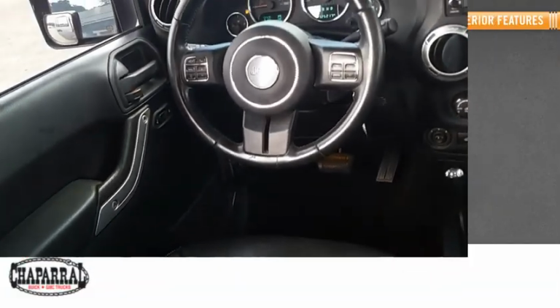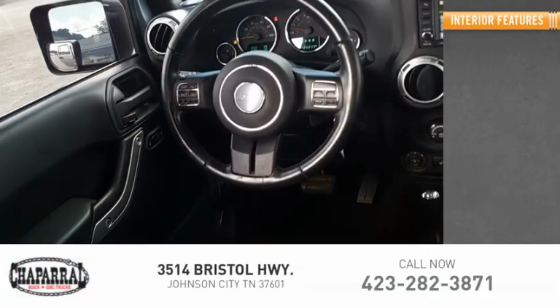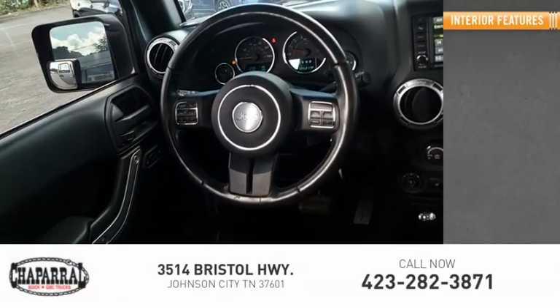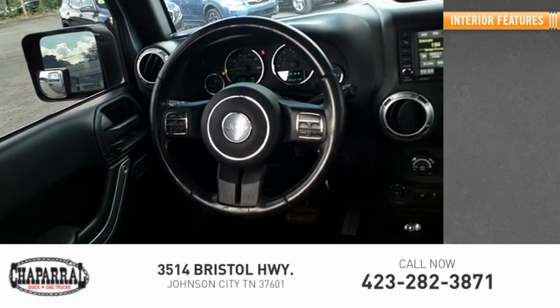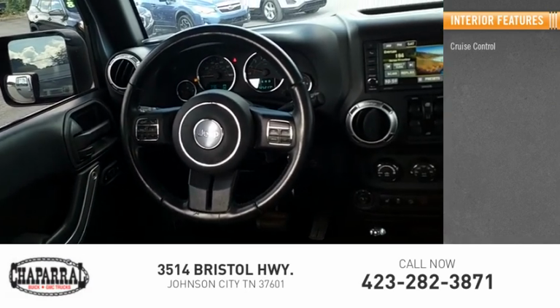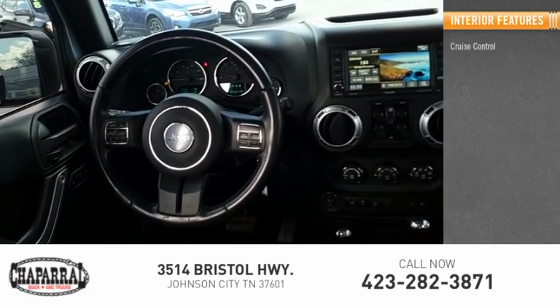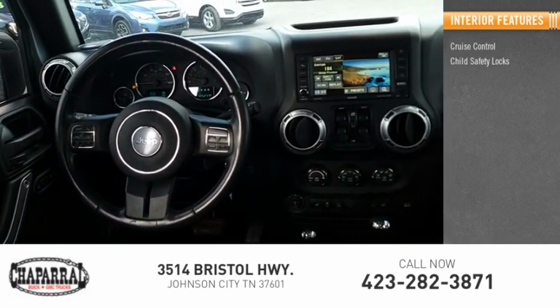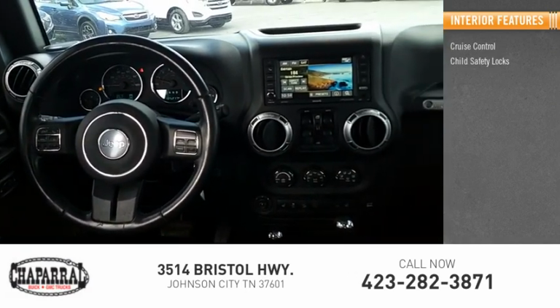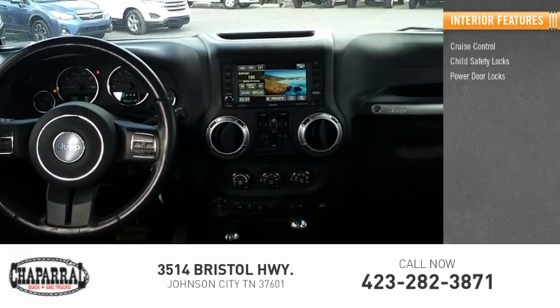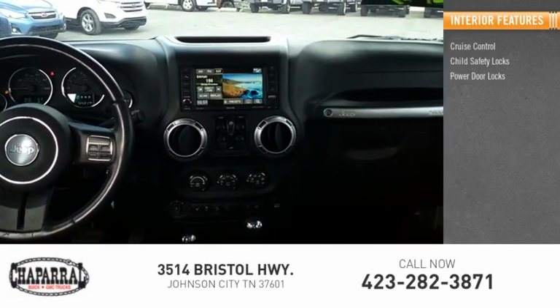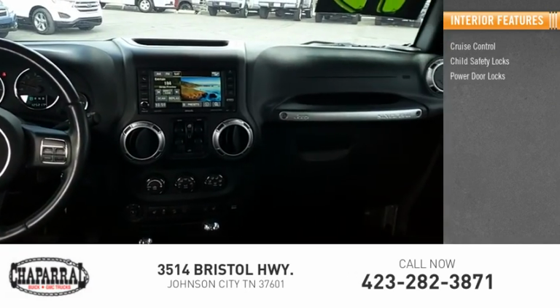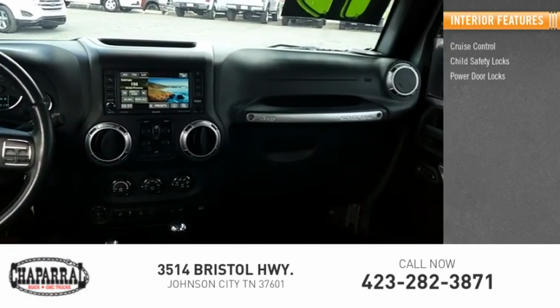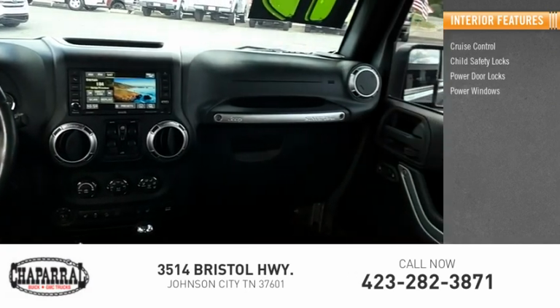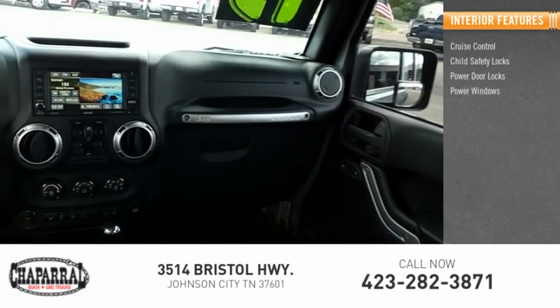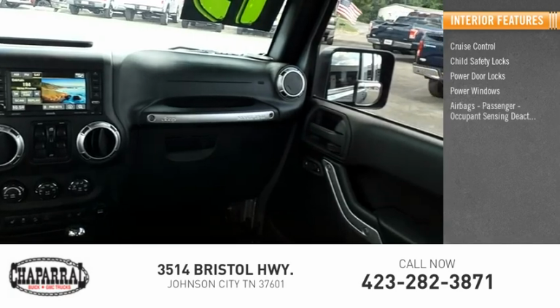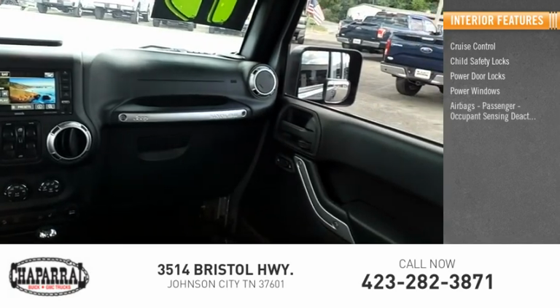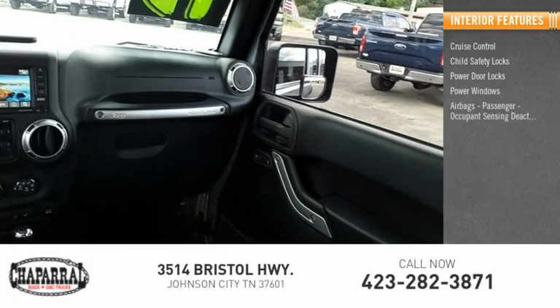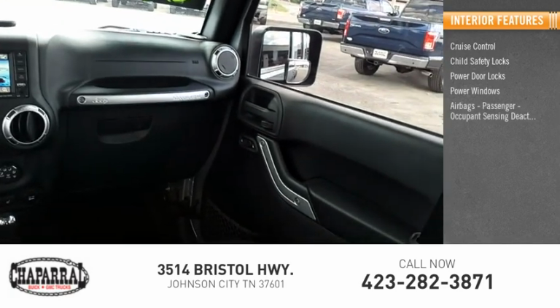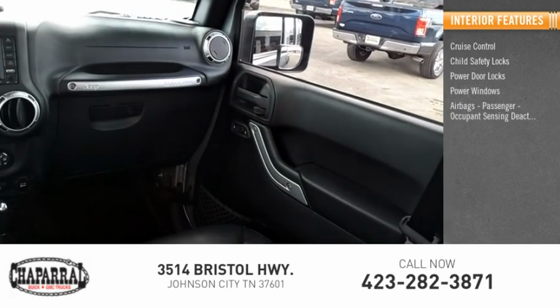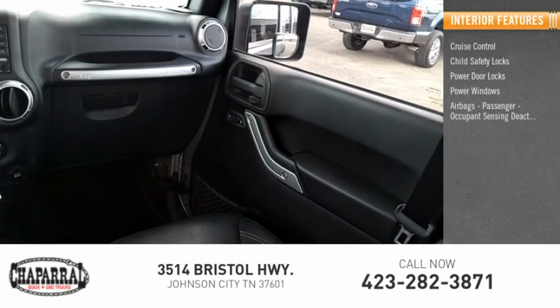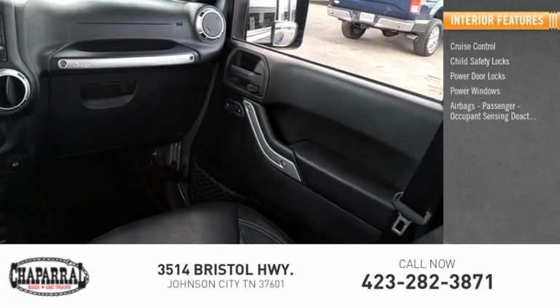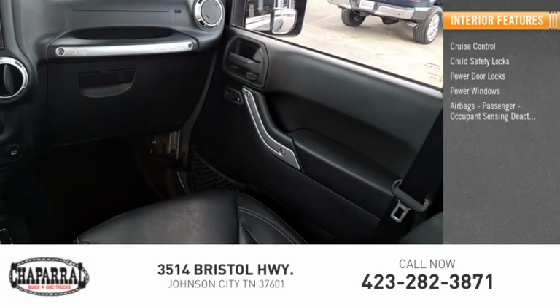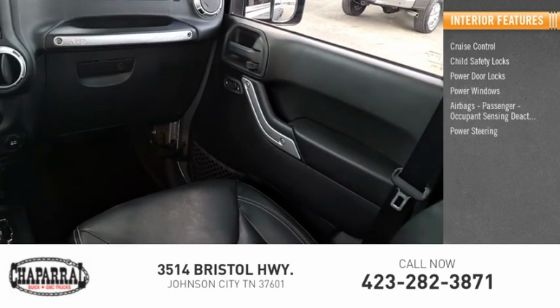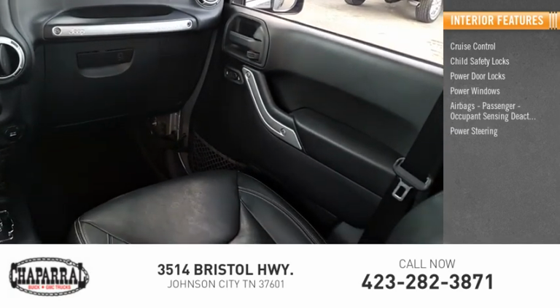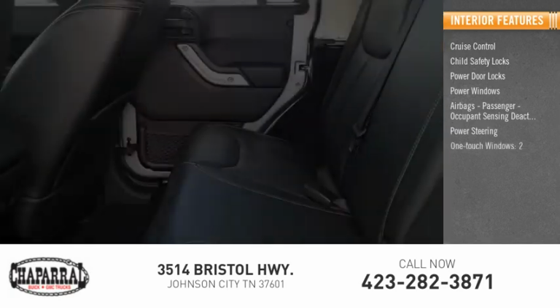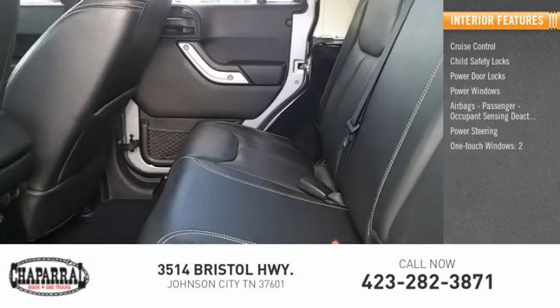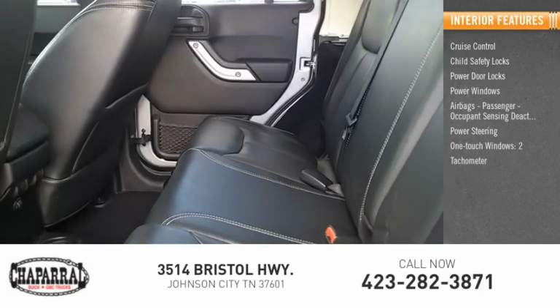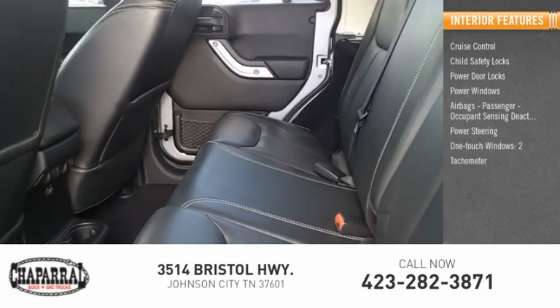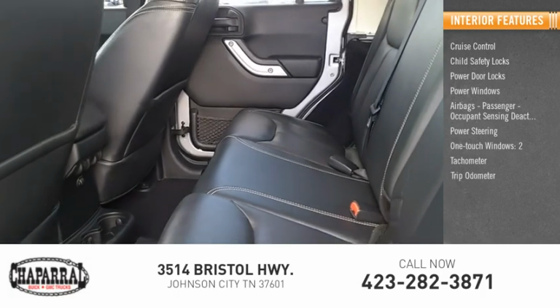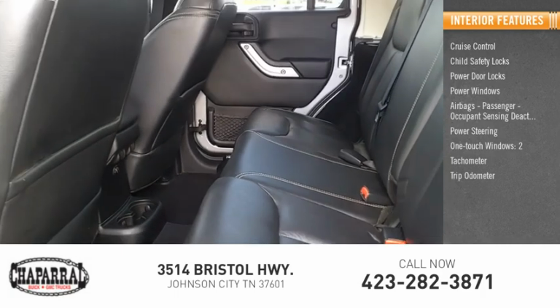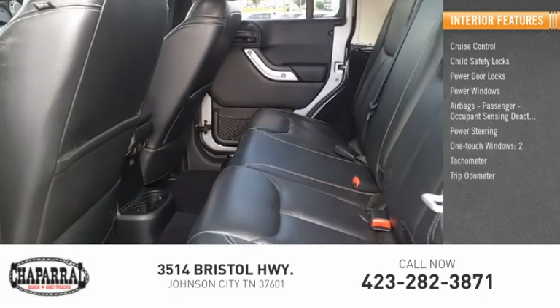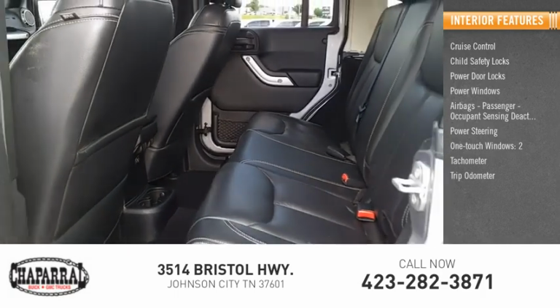Inside you'll find cruise control, child safety locks, power door locks, power windows, airbags, passenger occupant sensing deactivation, power steering, one-touch windows two, tachometer, trip odometer, compass.